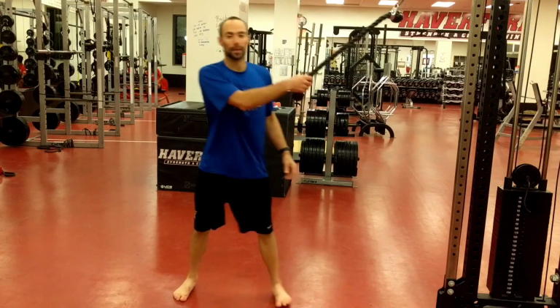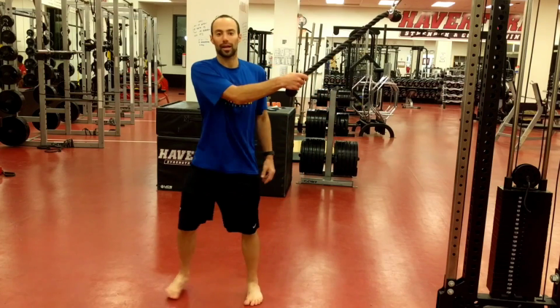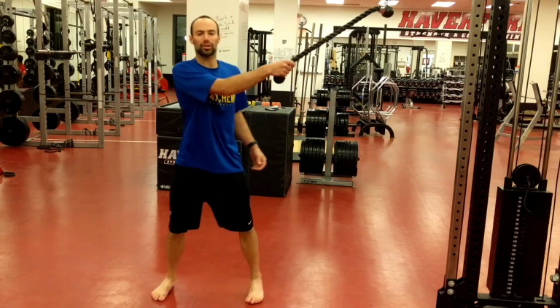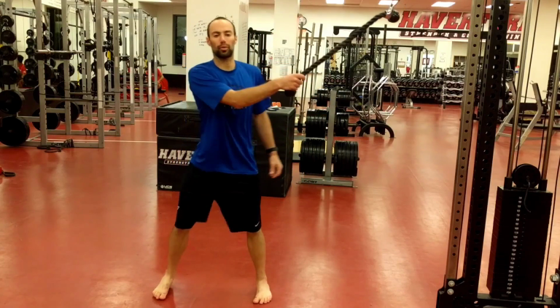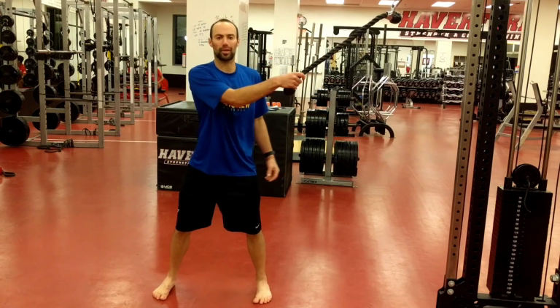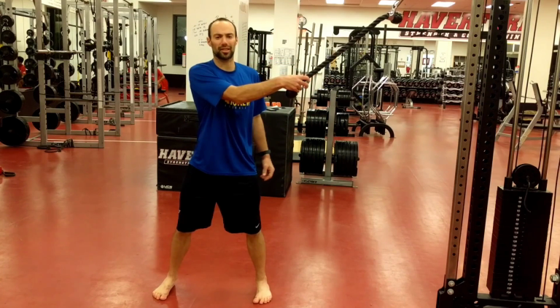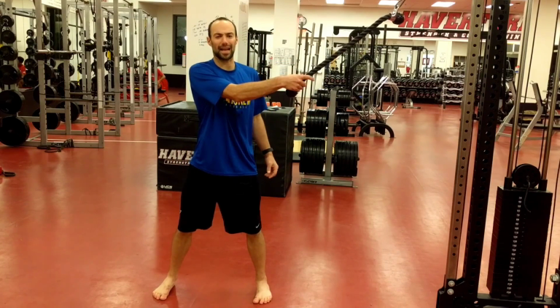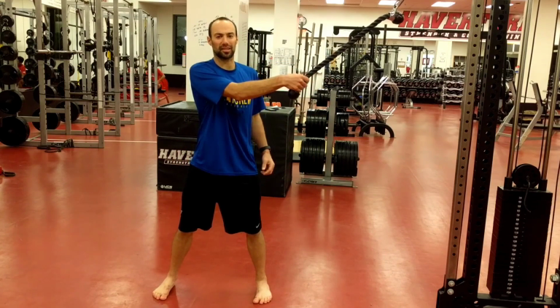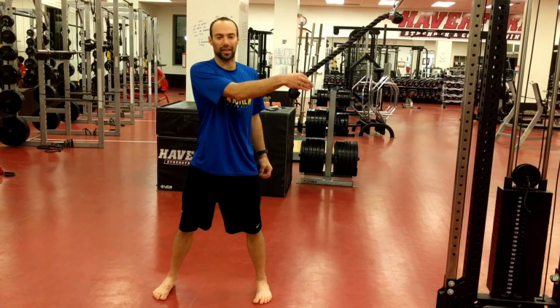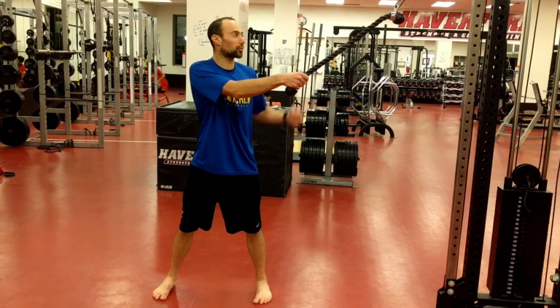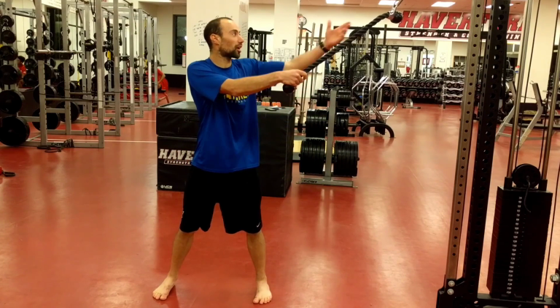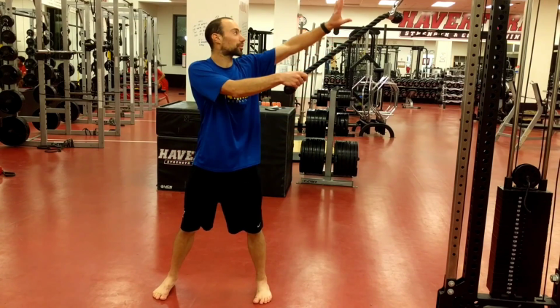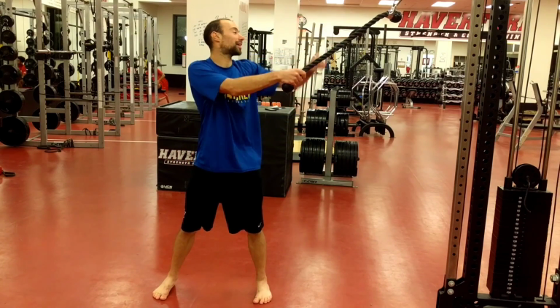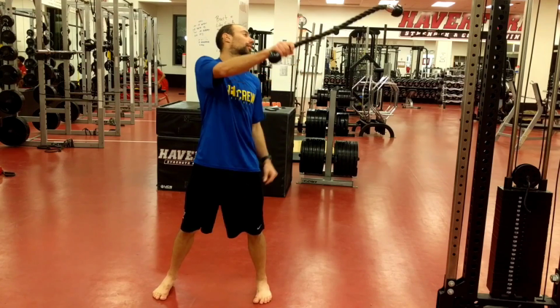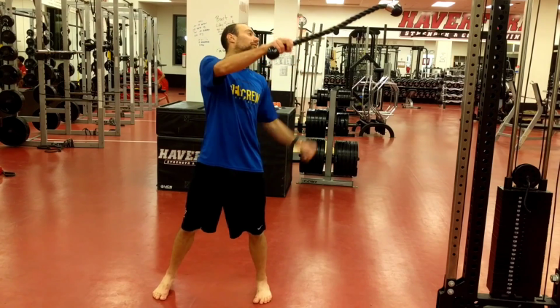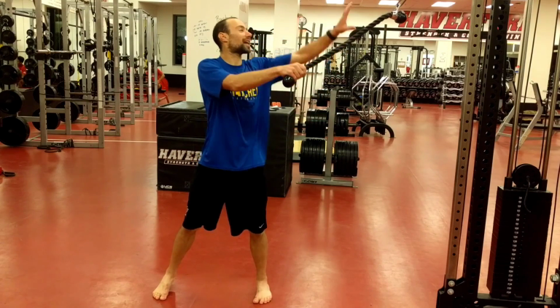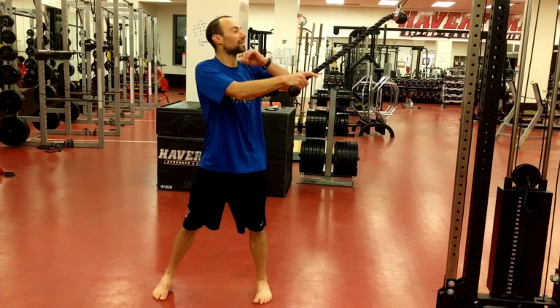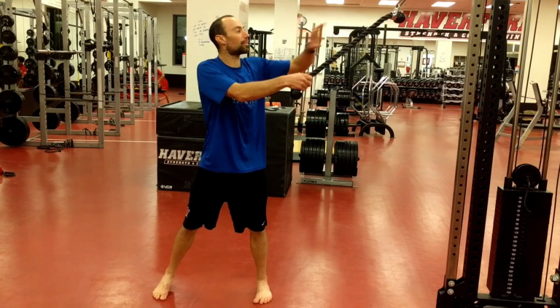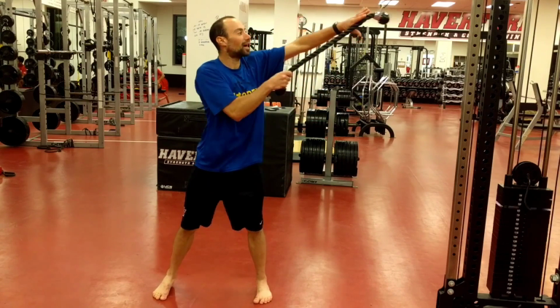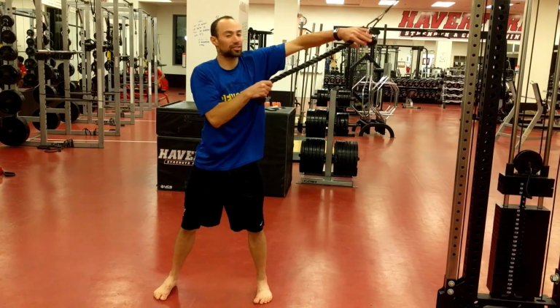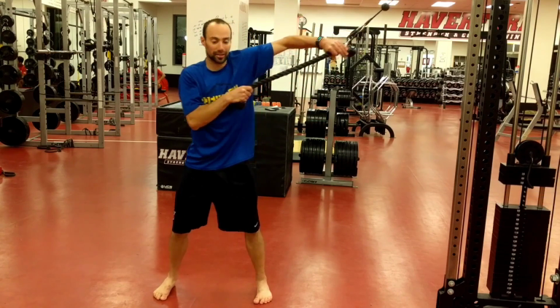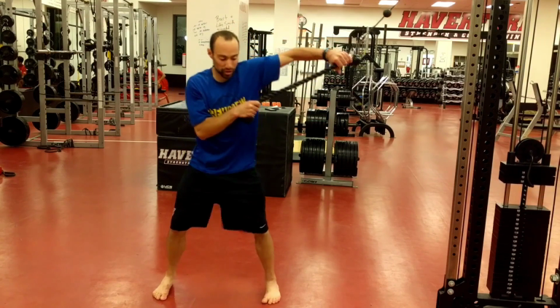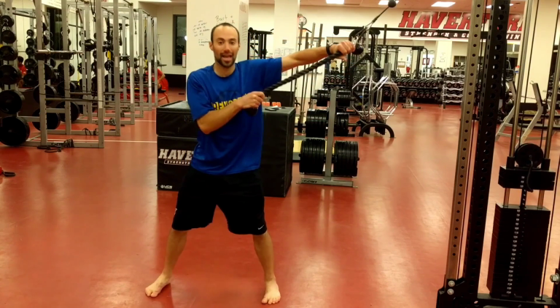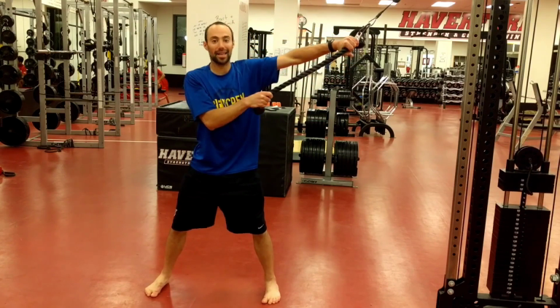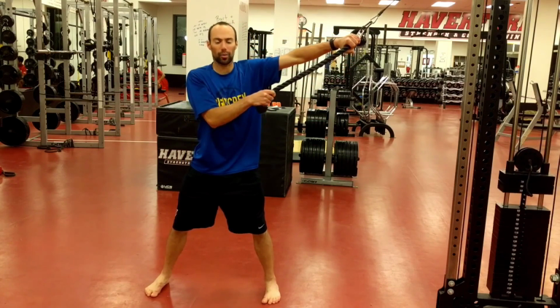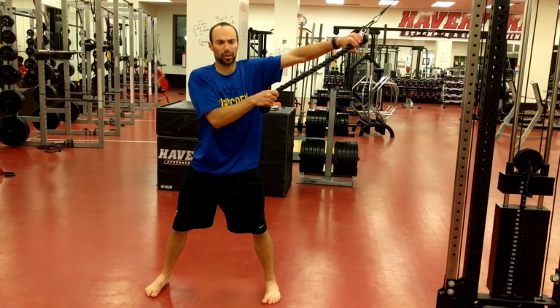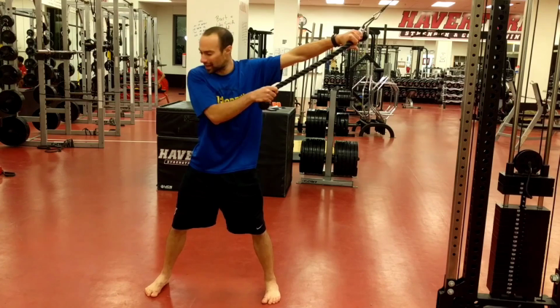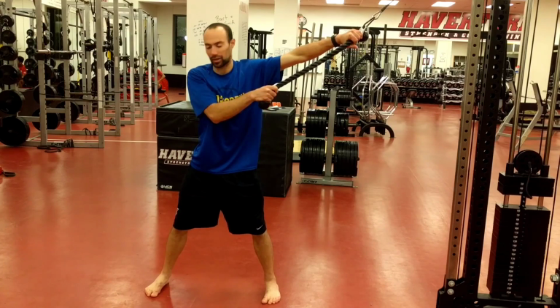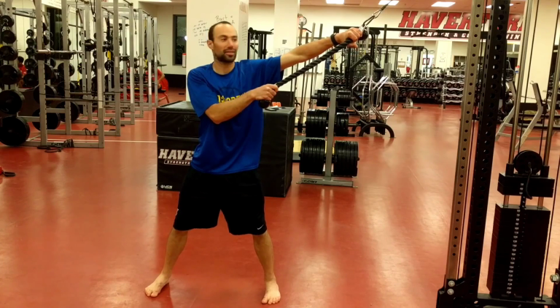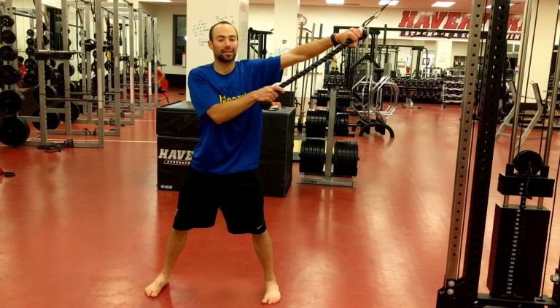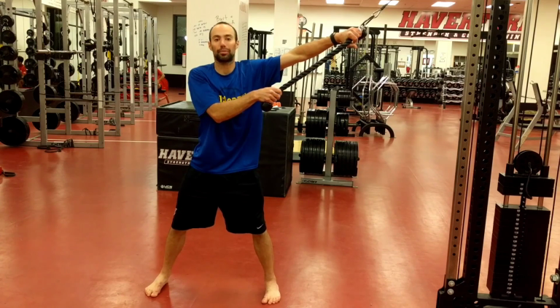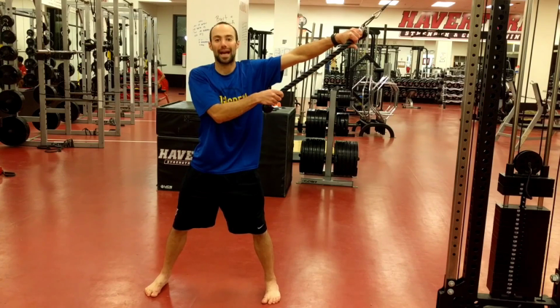The cable chop will be pretty much the exact opposite of the lift. We're going to start with the band or the cable attached at the top. Again, start at the origin, and here all we're doing is rotating and driving the cable down.